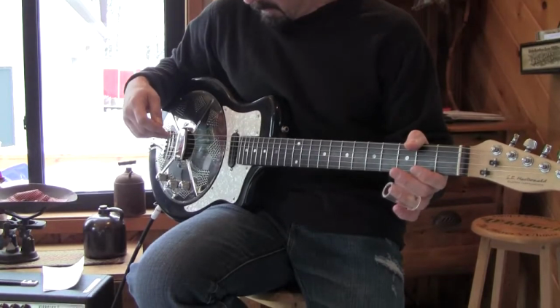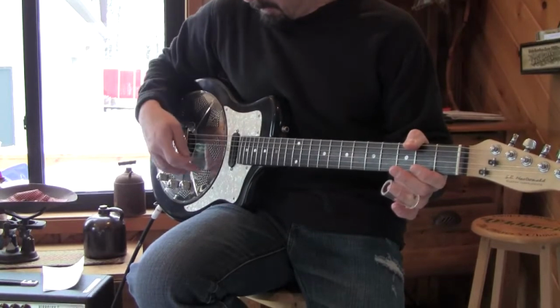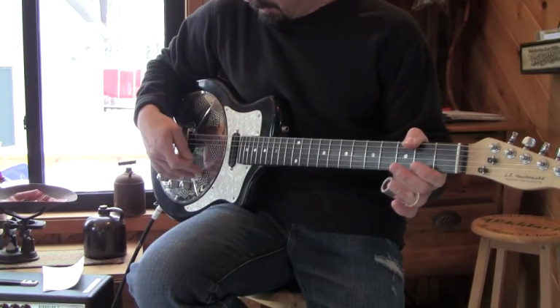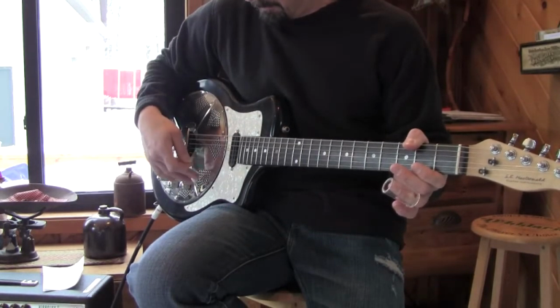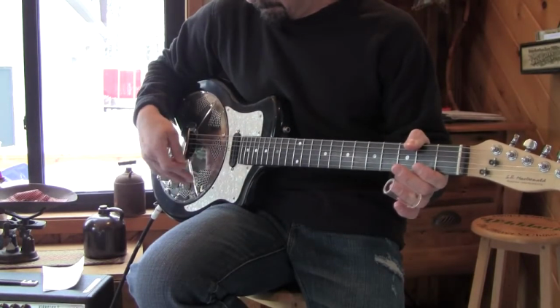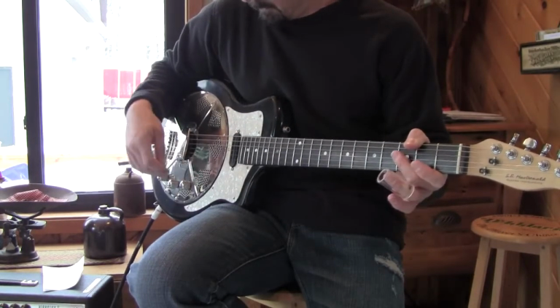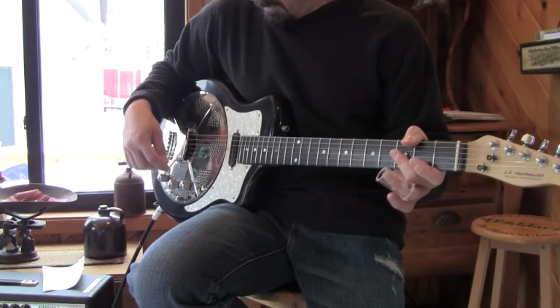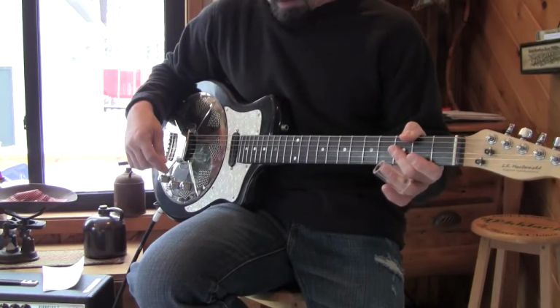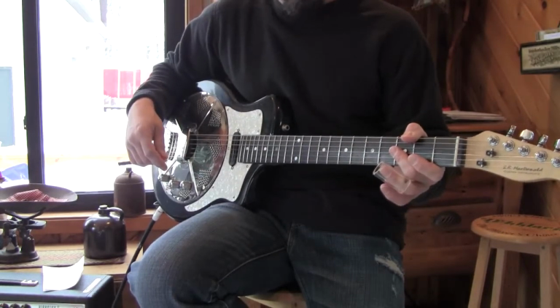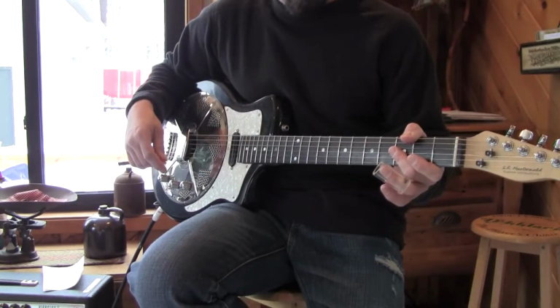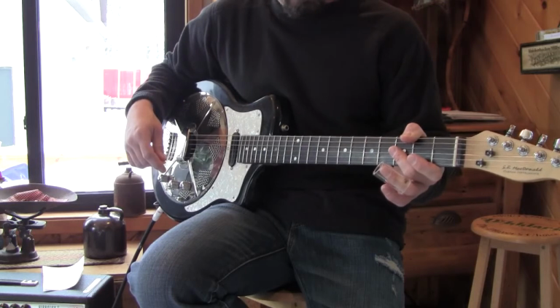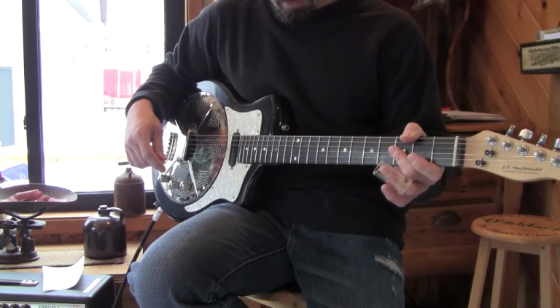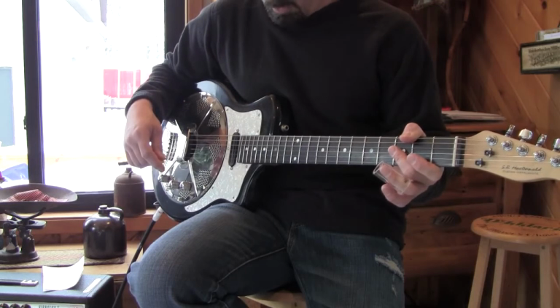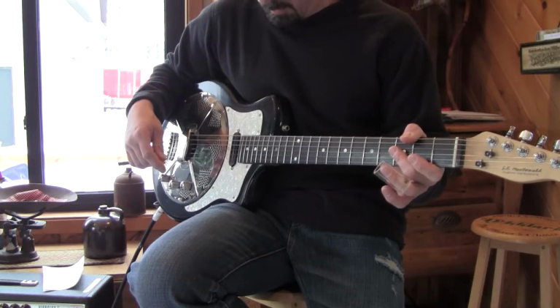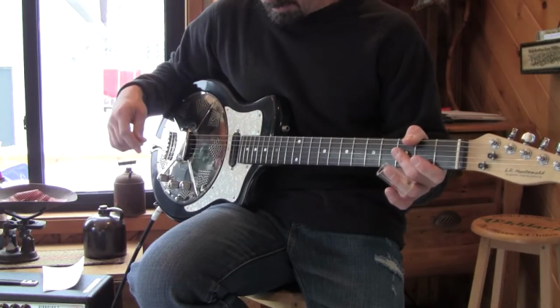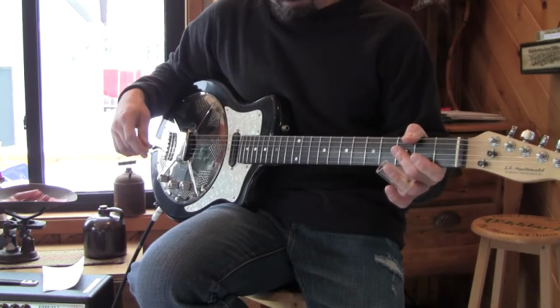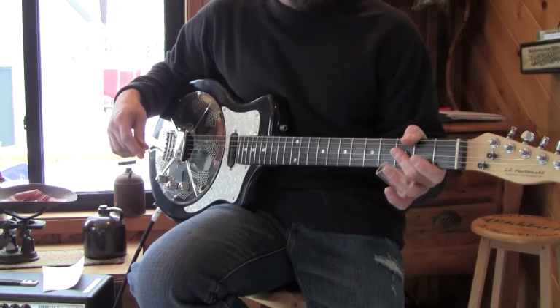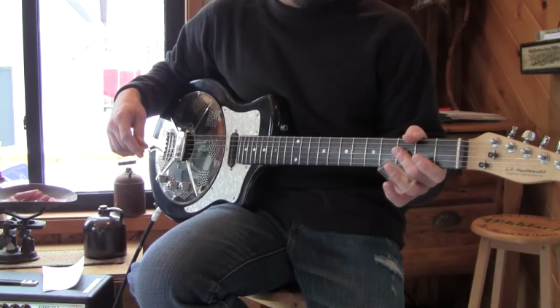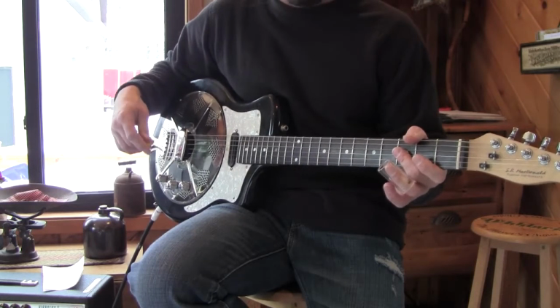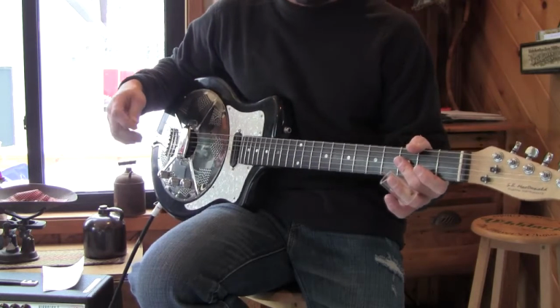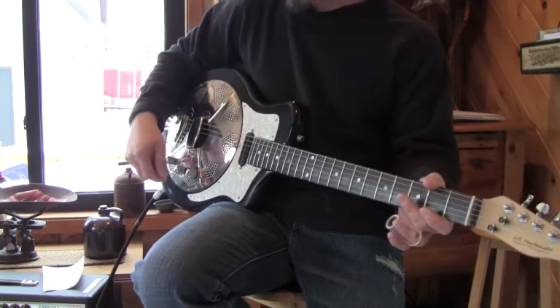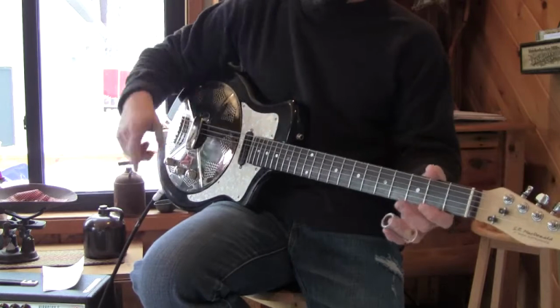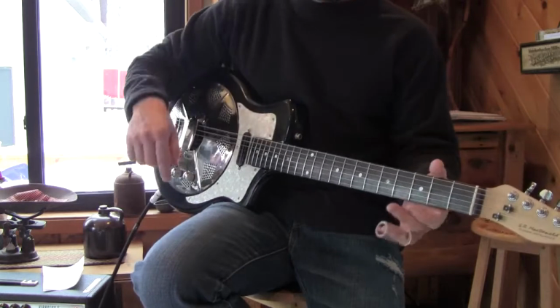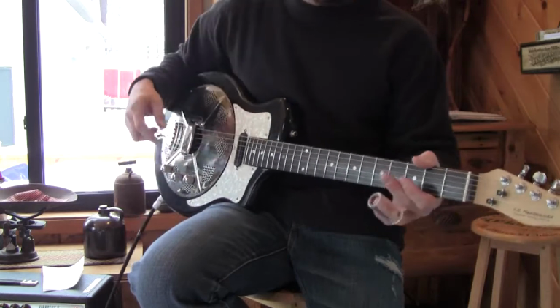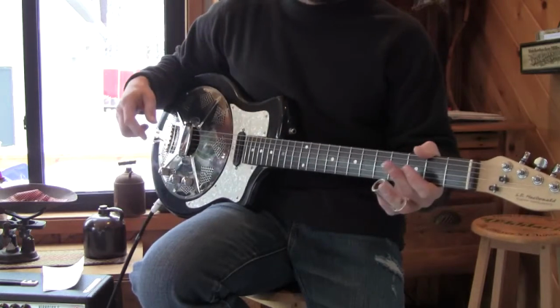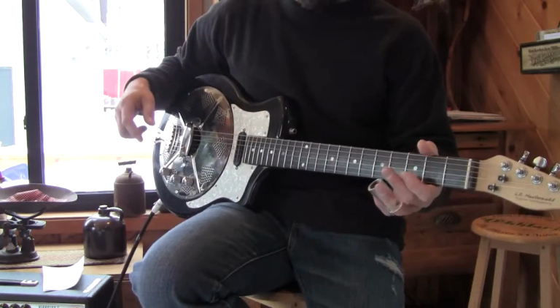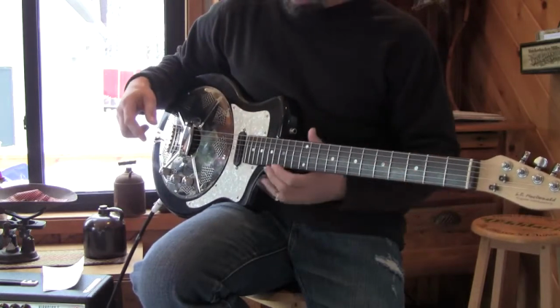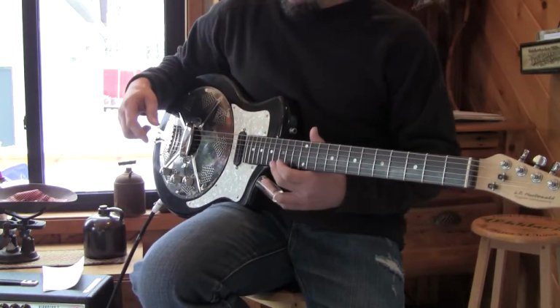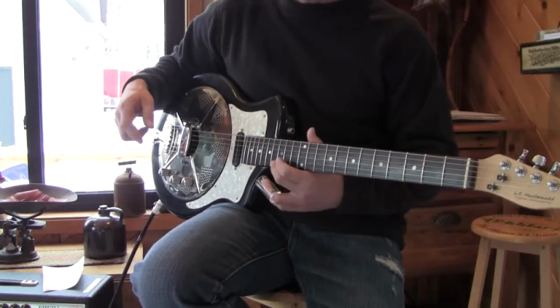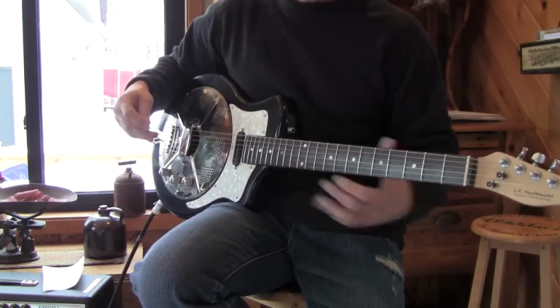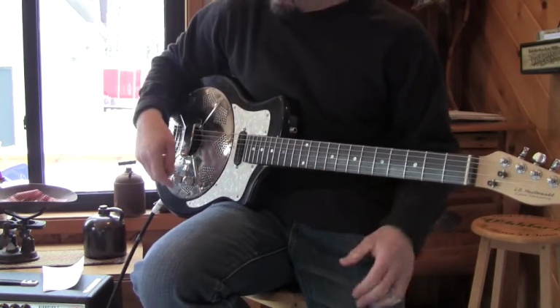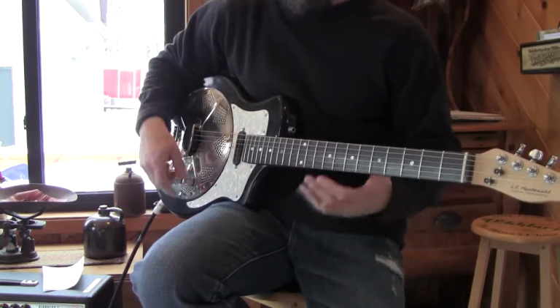It's got an ebony fretboard and medium-high action. You can play it in regular tuning, but it's a hair bit higher up if you want to use it for slide.